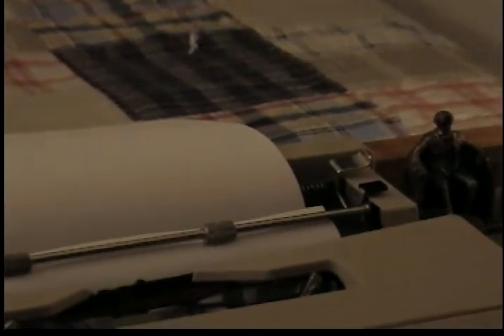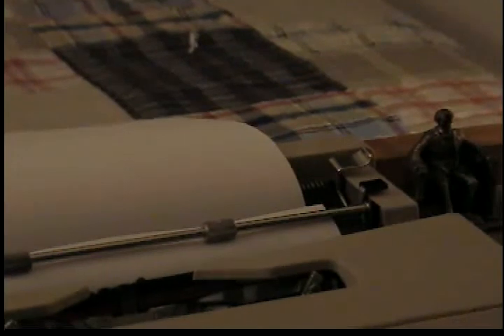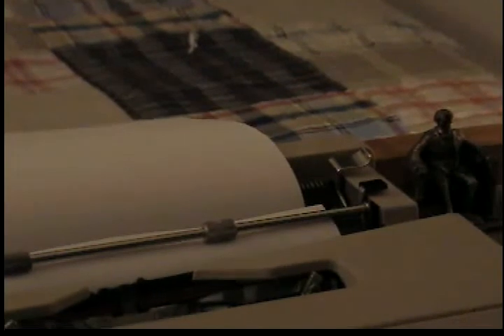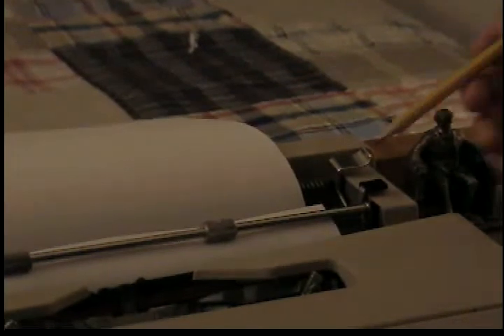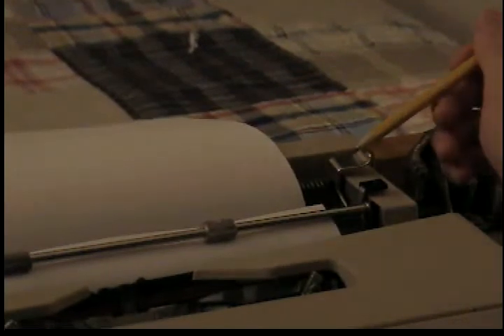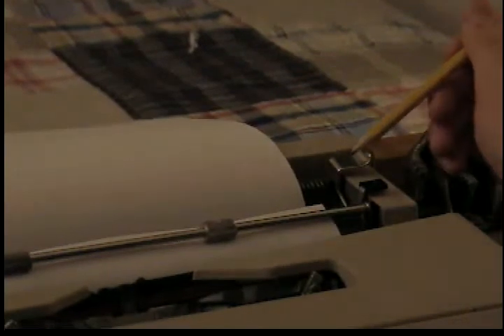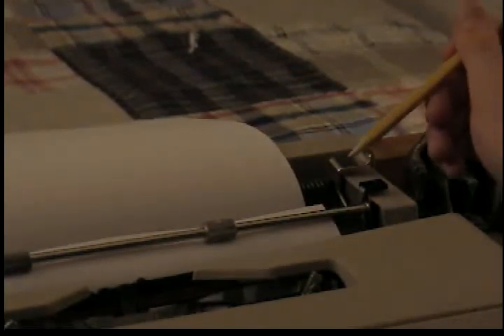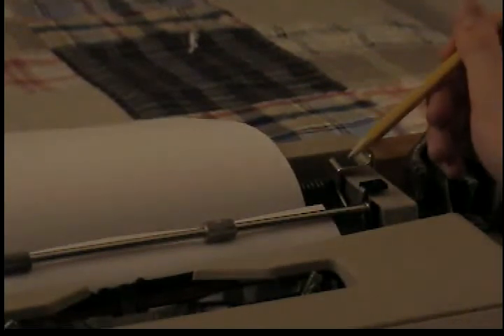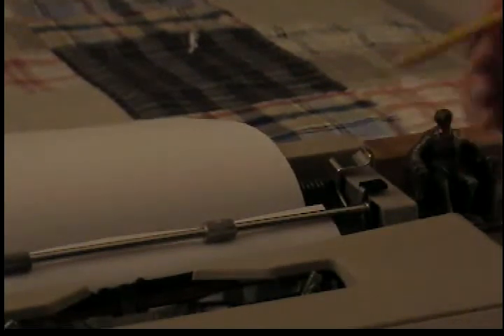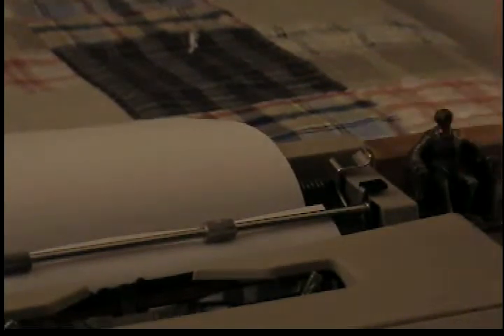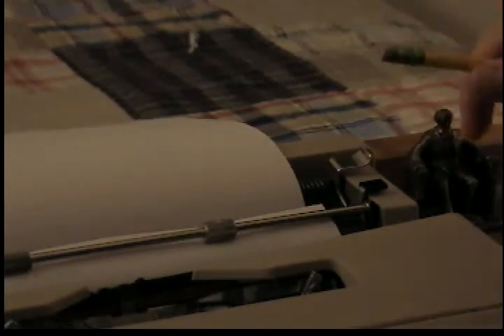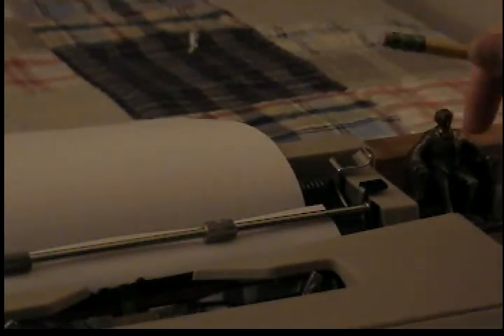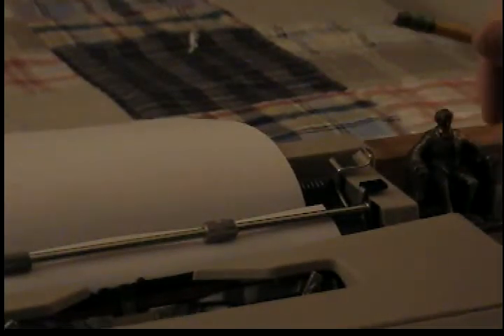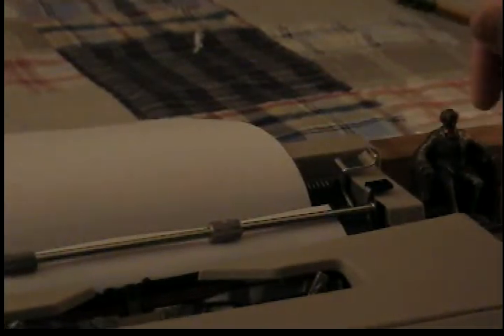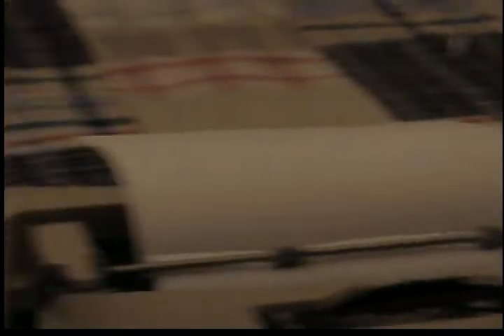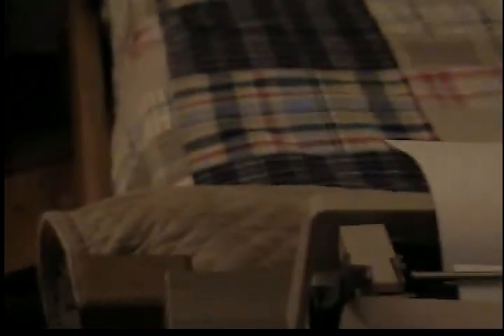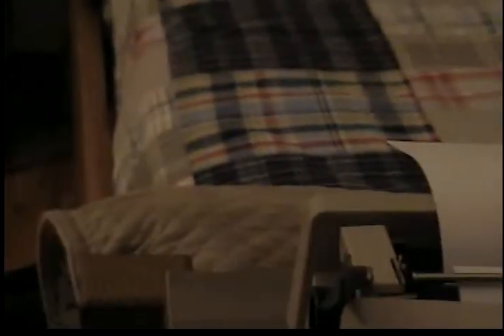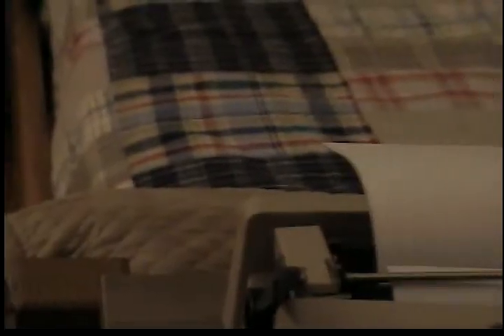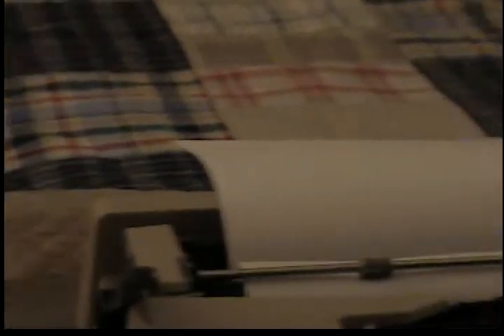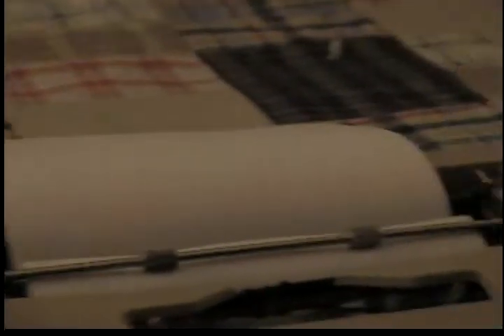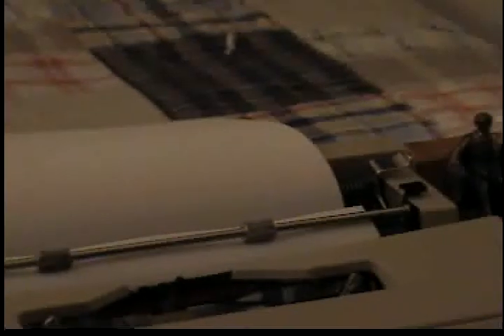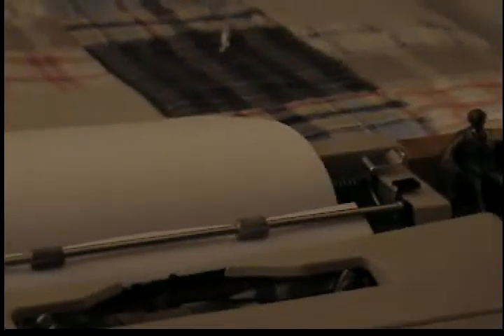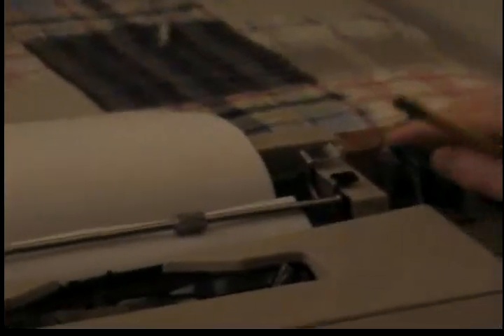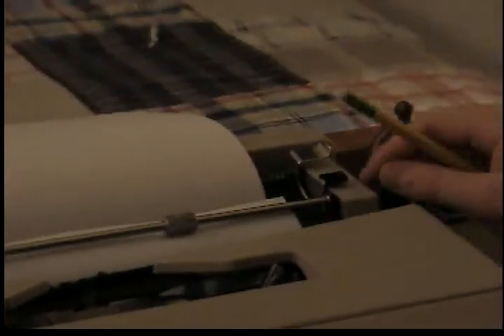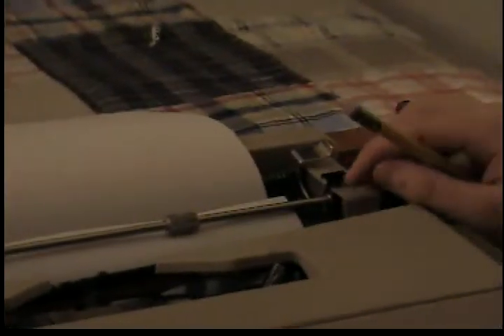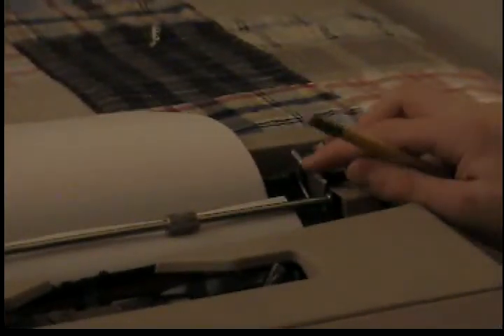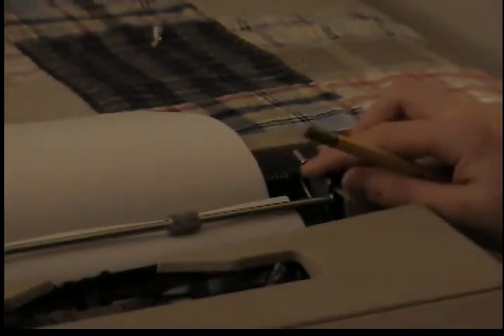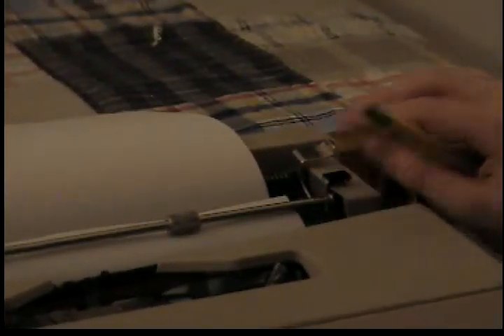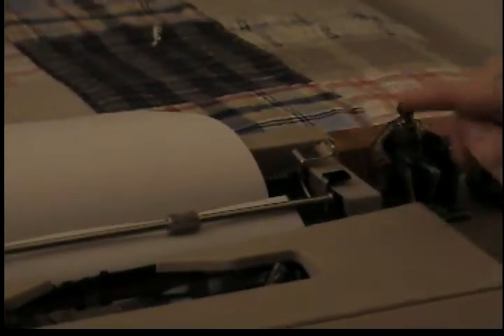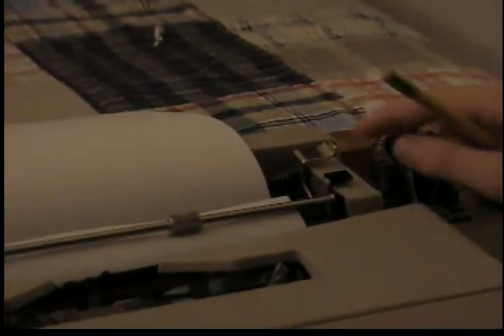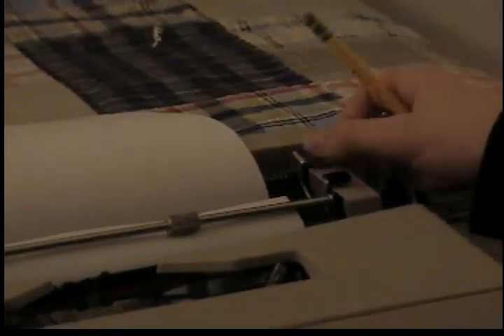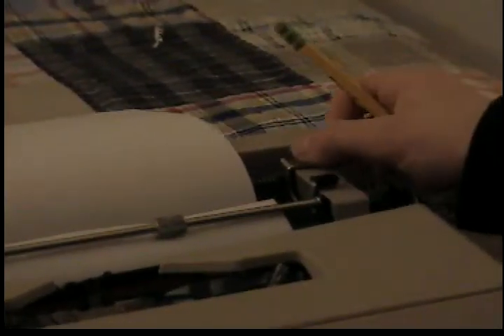We have here the carriage release lever. The carriage is all of what you see here — the carriage is the thing that moves.